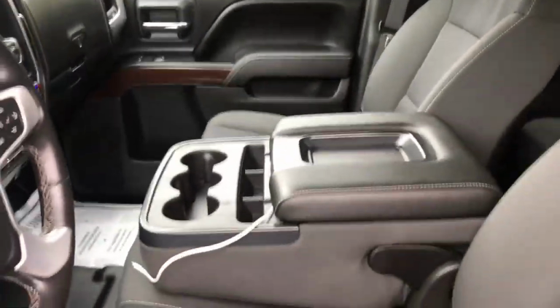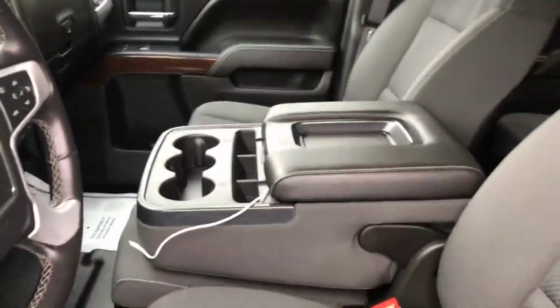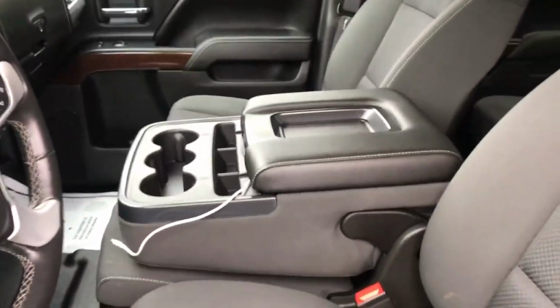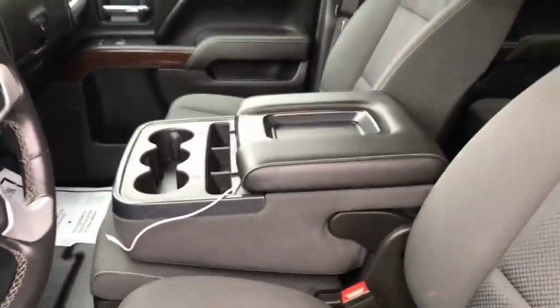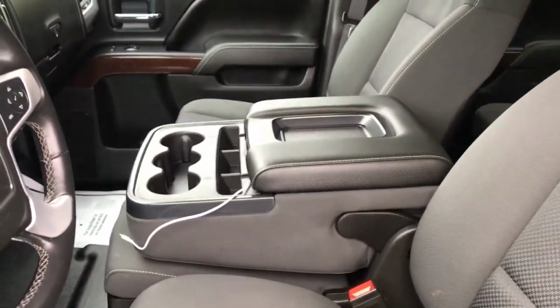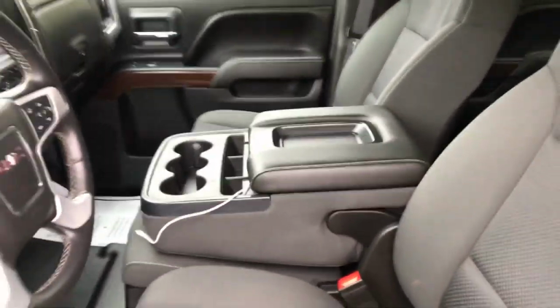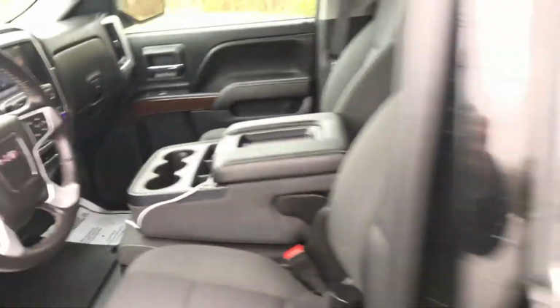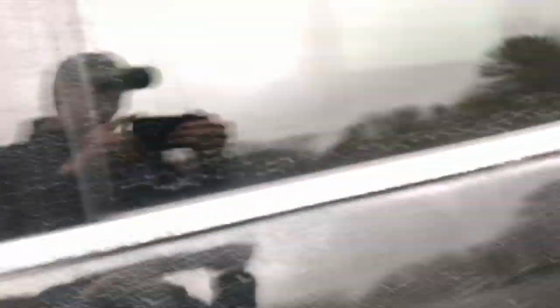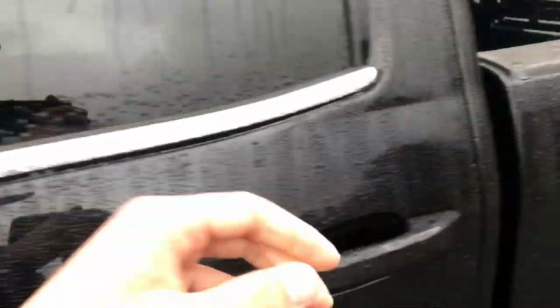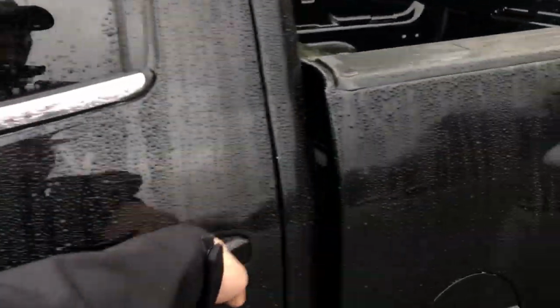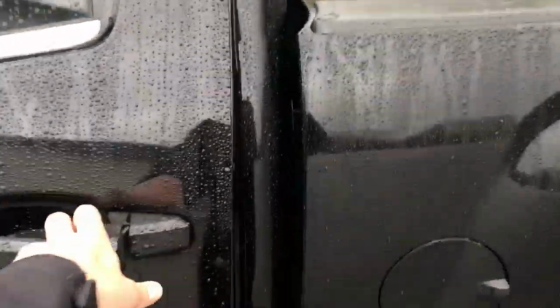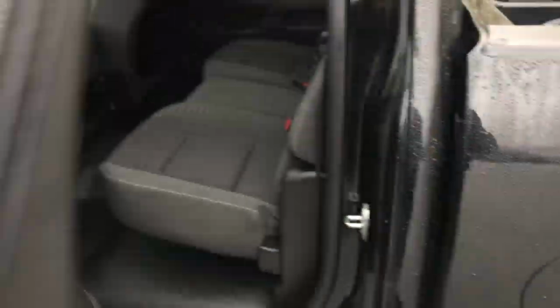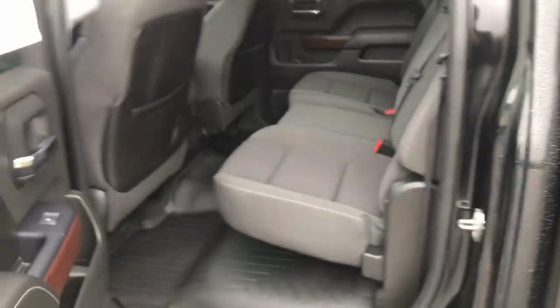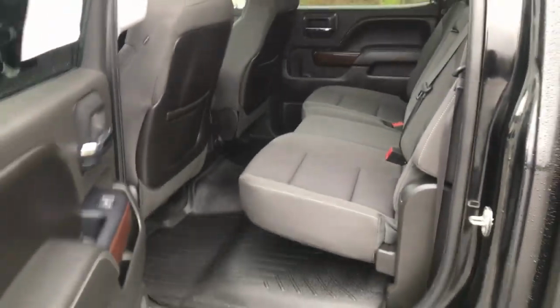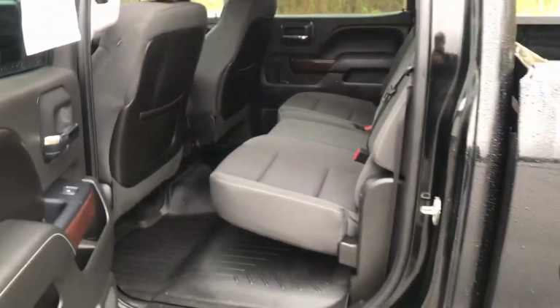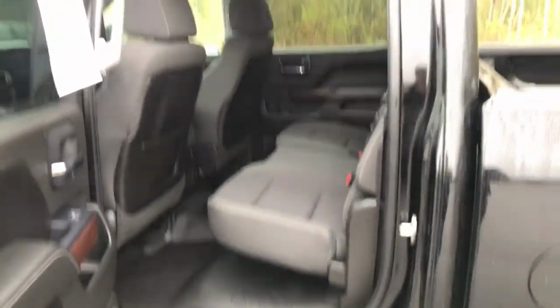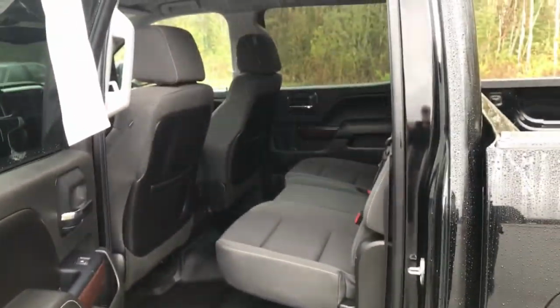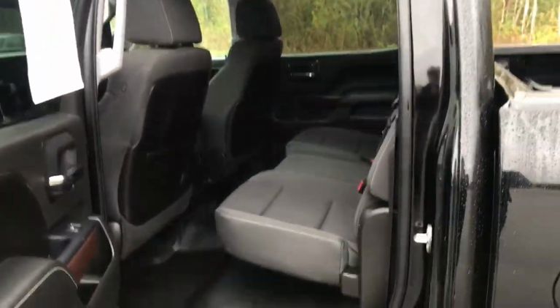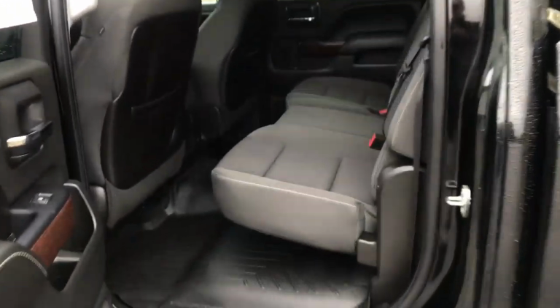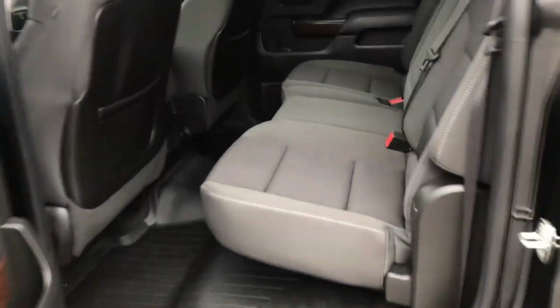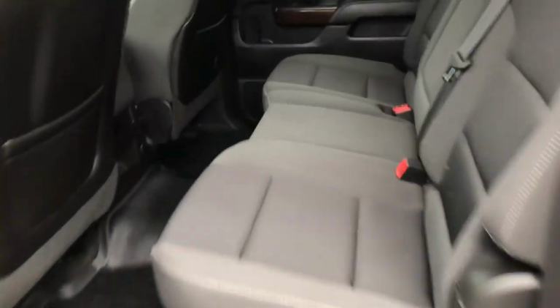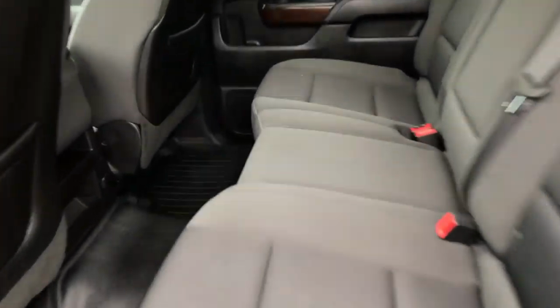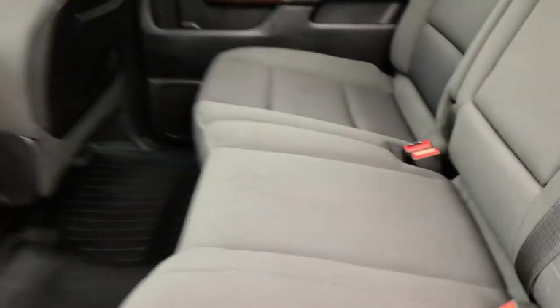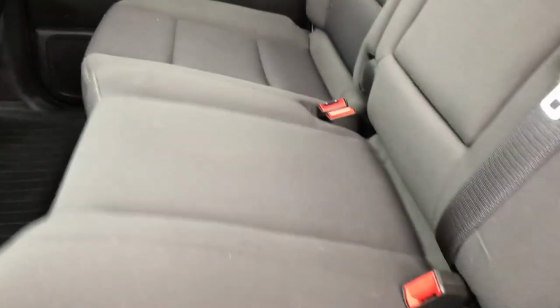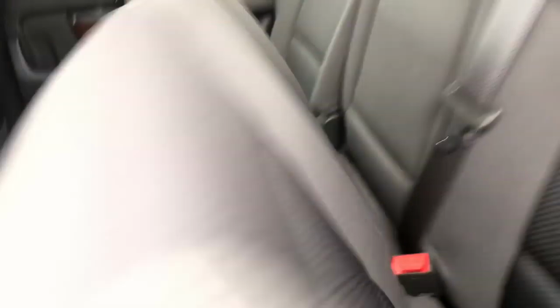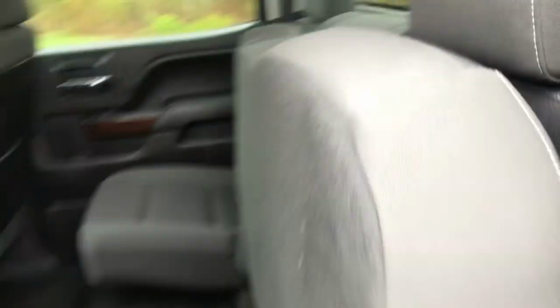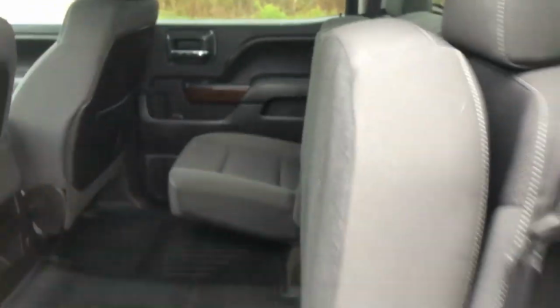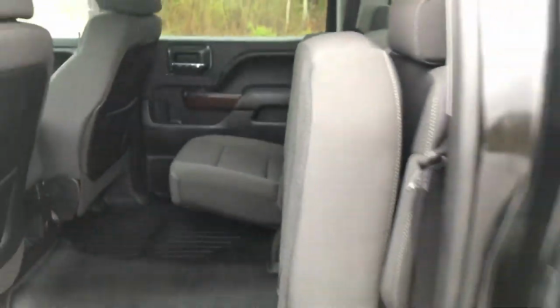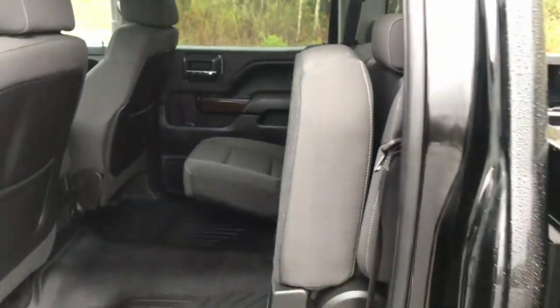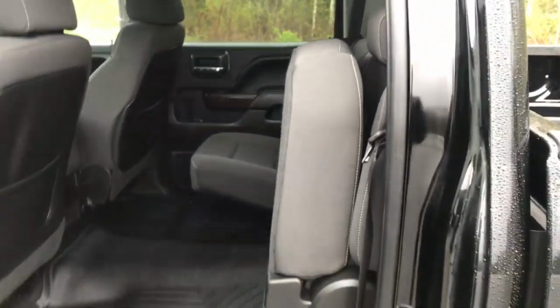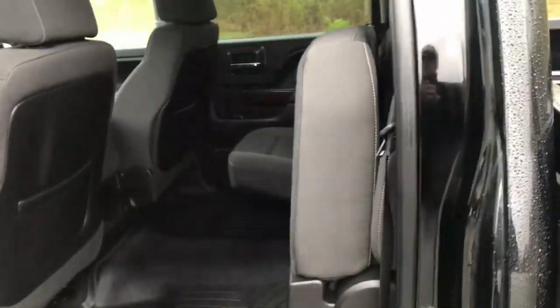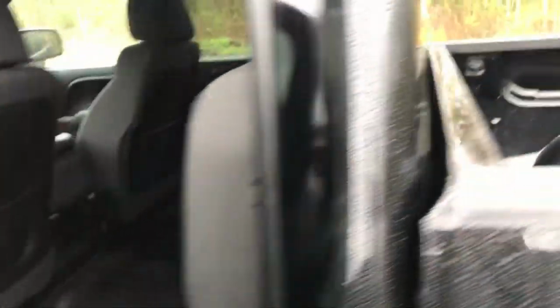You've got your center console which does fold up to be a third seat if need be. Got the full crew cab back here, so tons of leg room and storage space for everything you need. If you need a little more room, these back seats do fold completely up just like that.